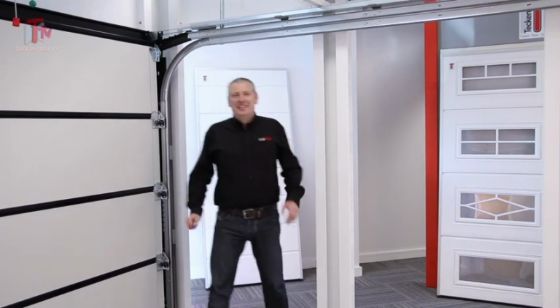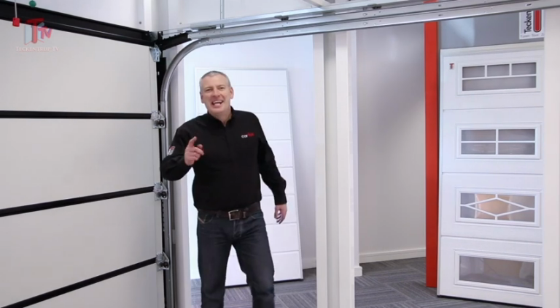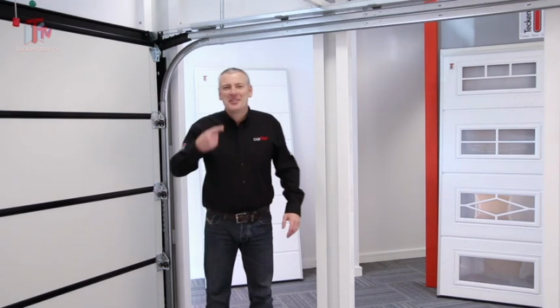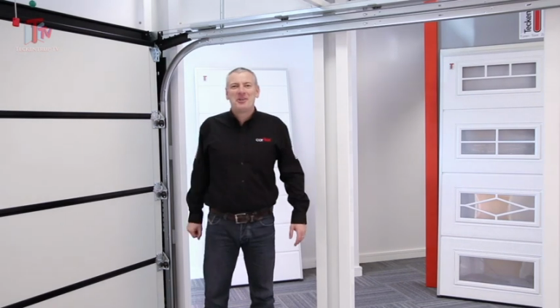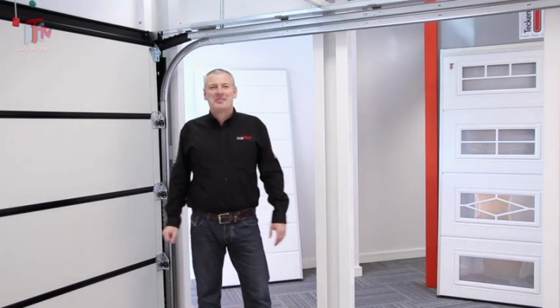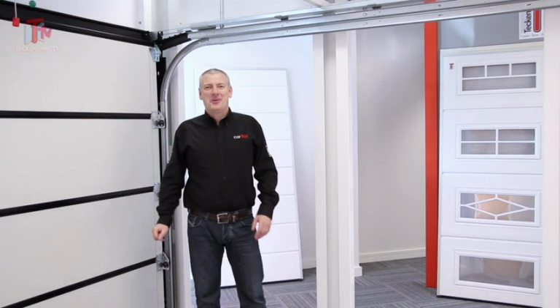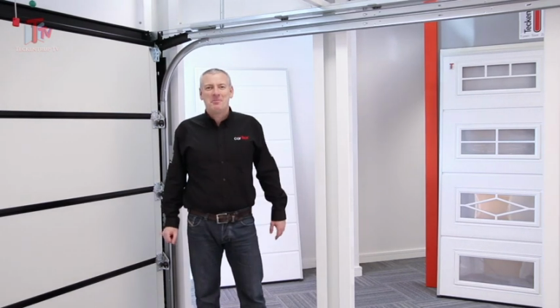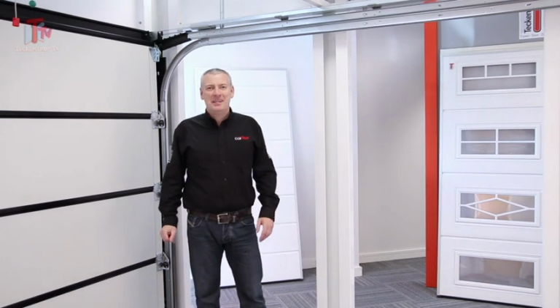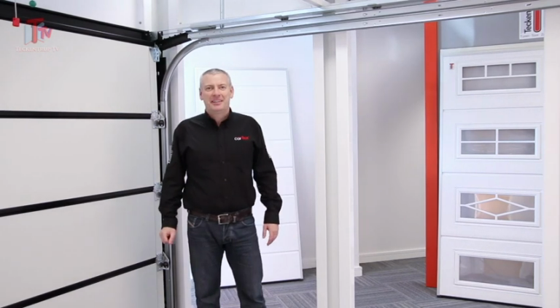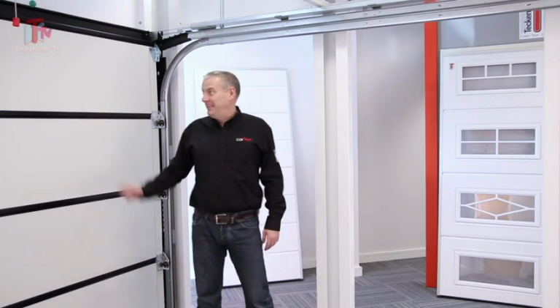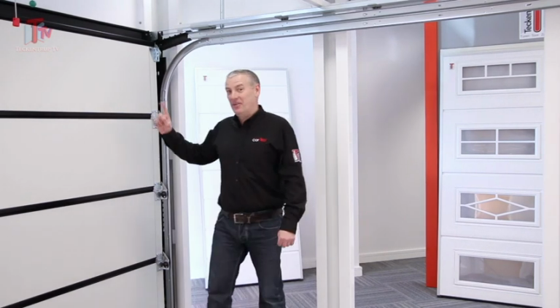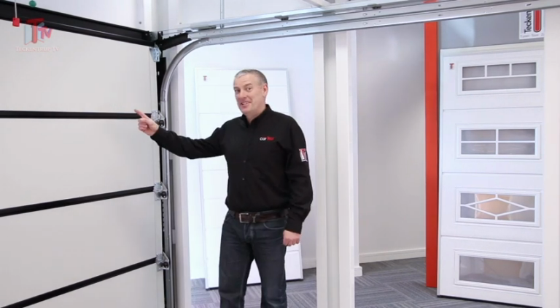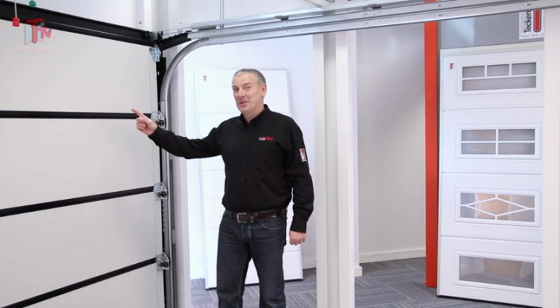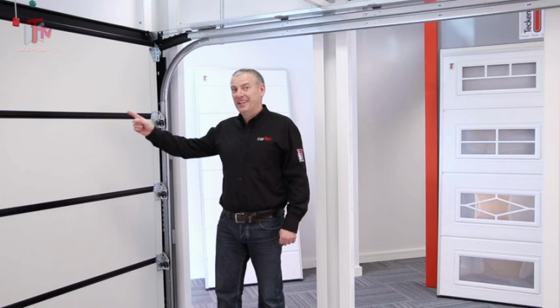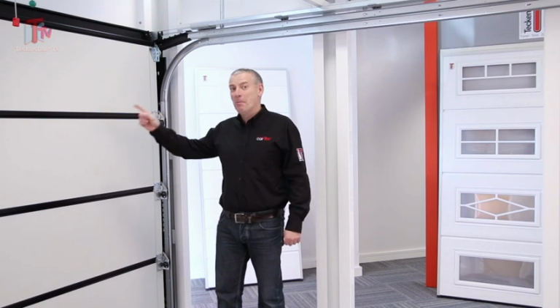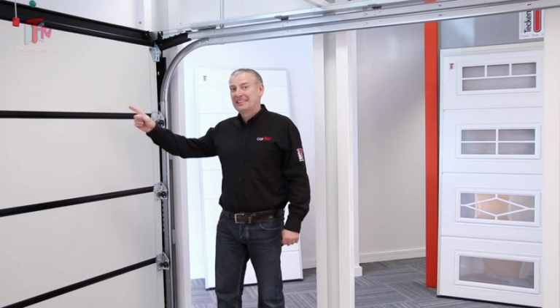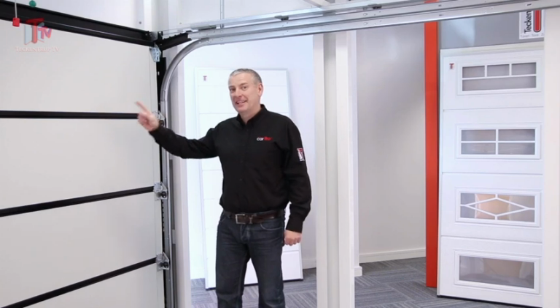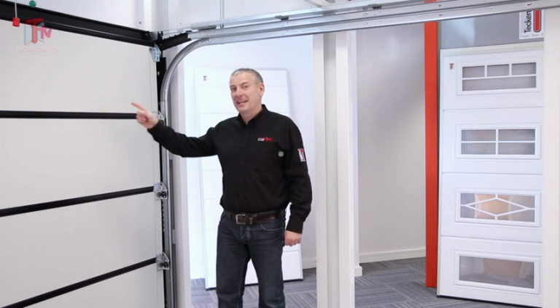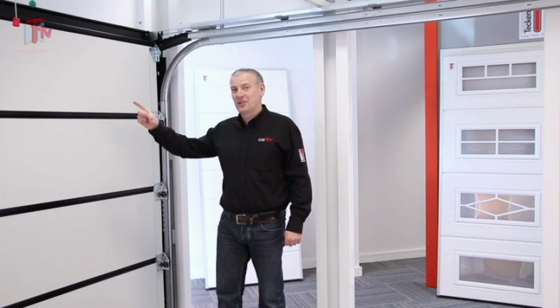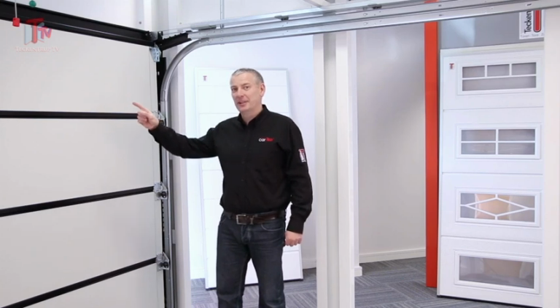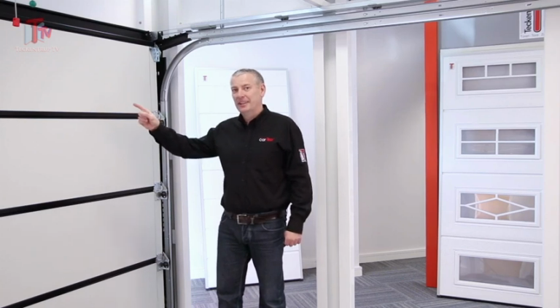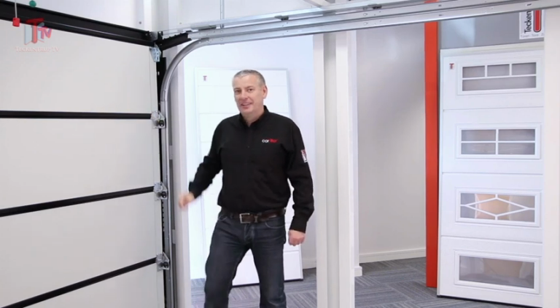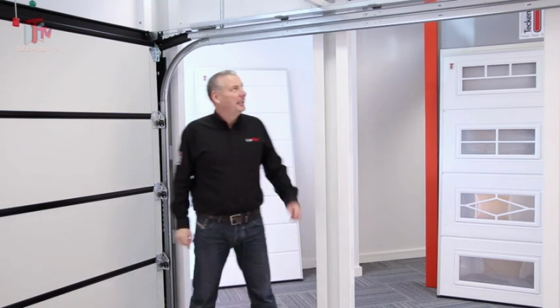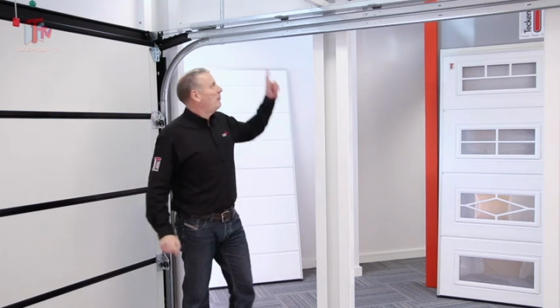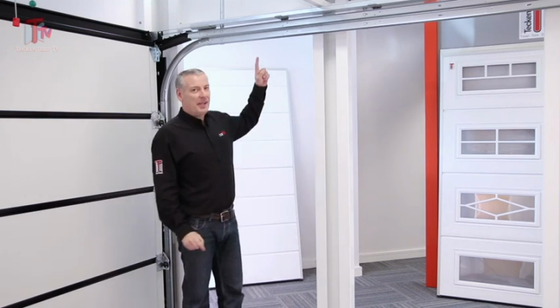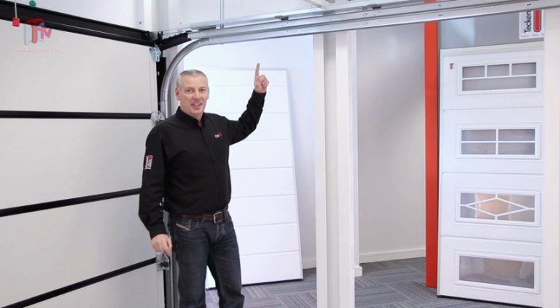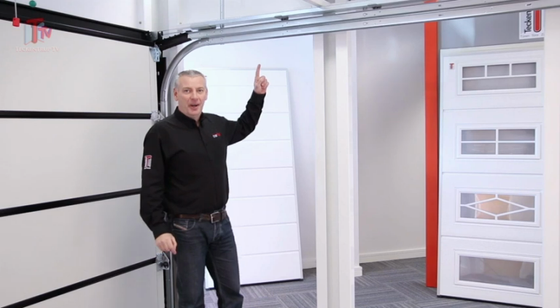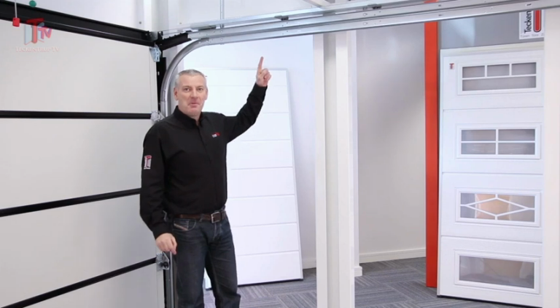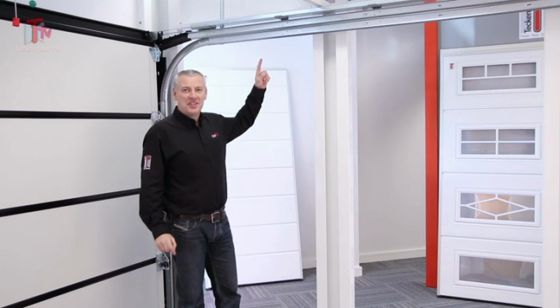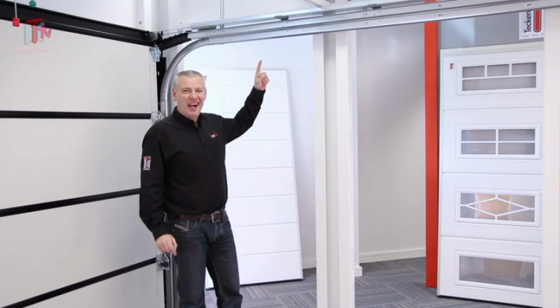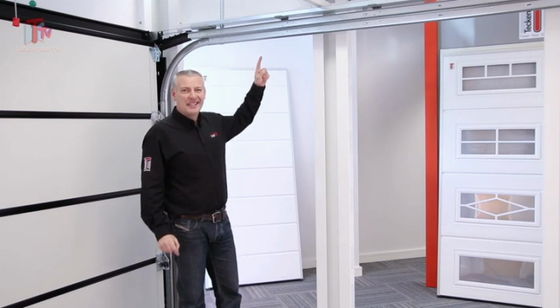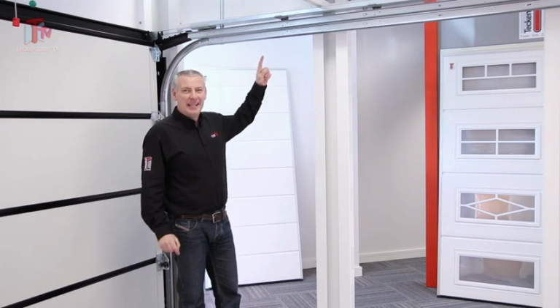Hi, it's me Jim from Tech & Truck. Remember me? And you remember this little beauty, our bang-tidy Cartex sectional door. And you'll remember this — our spring mechanism, high and safe.